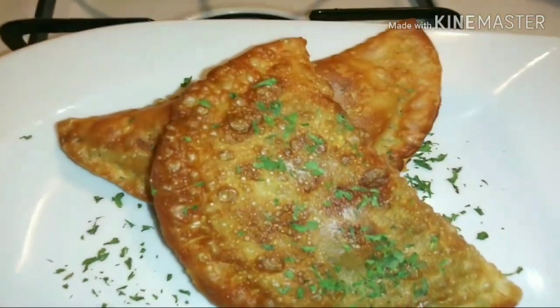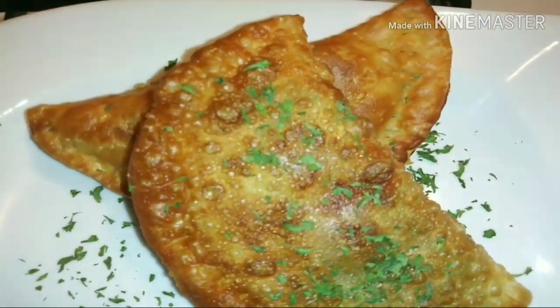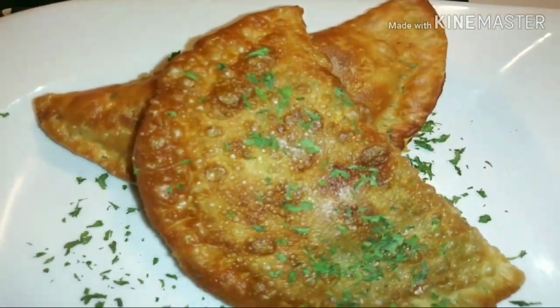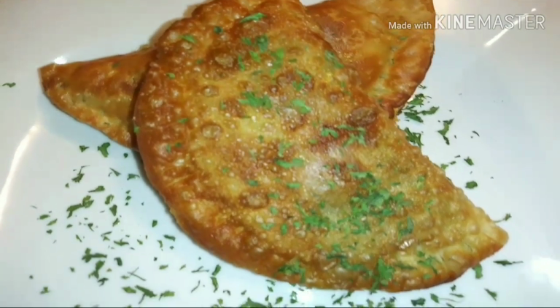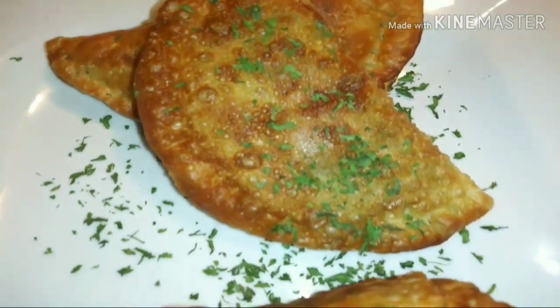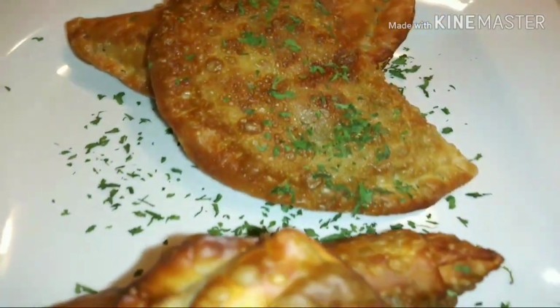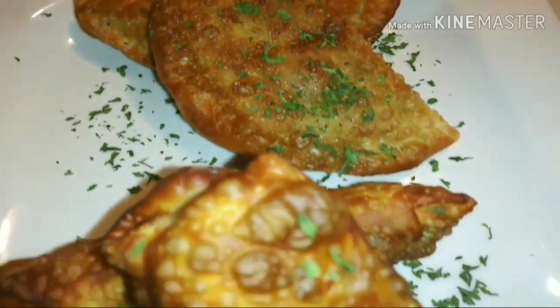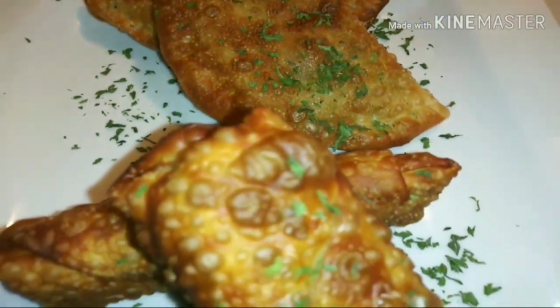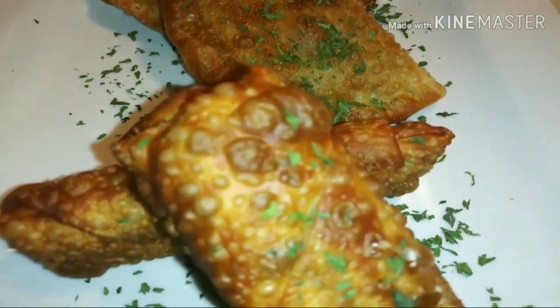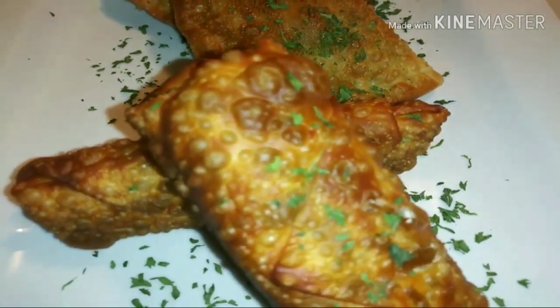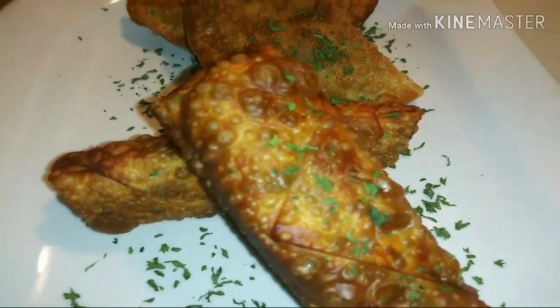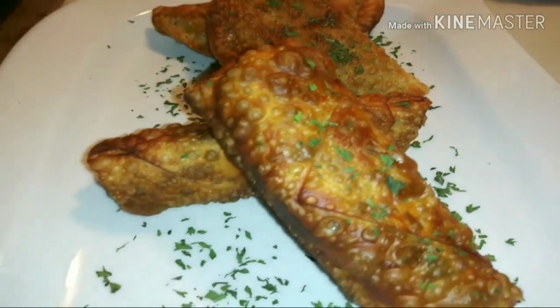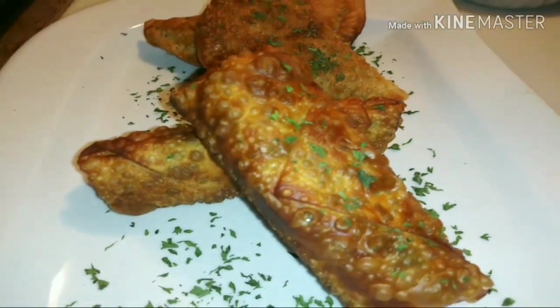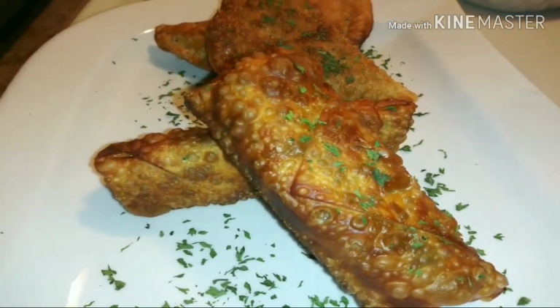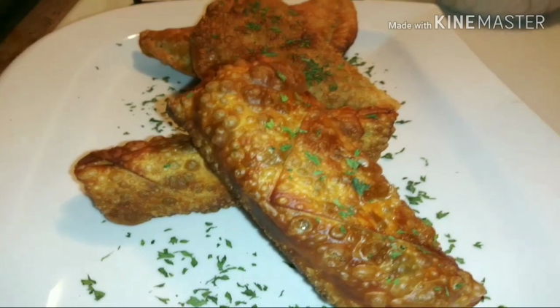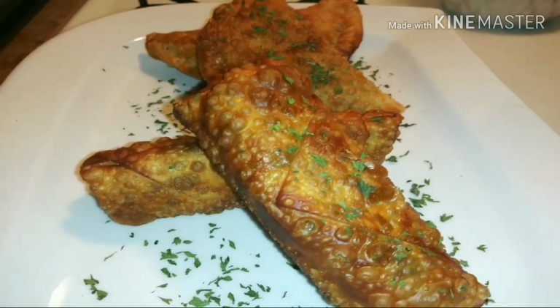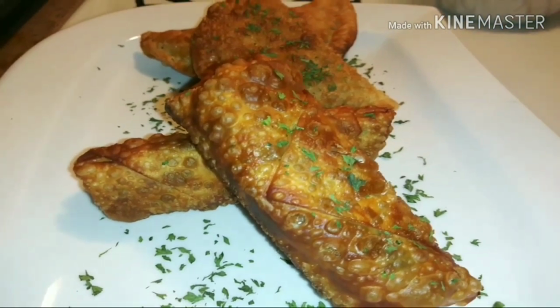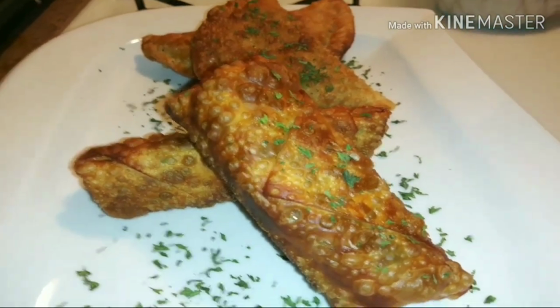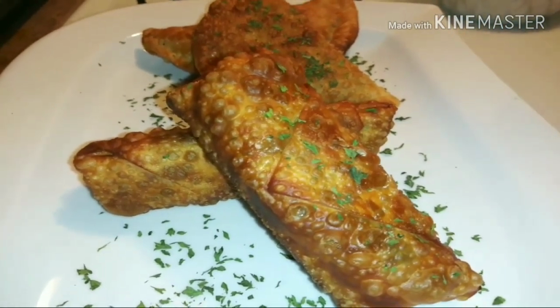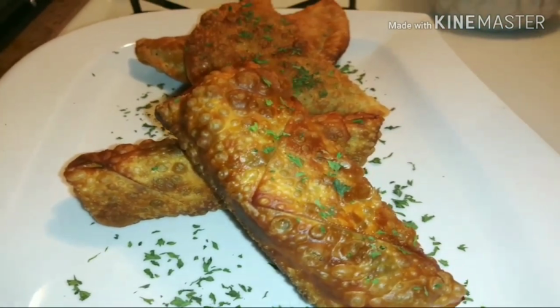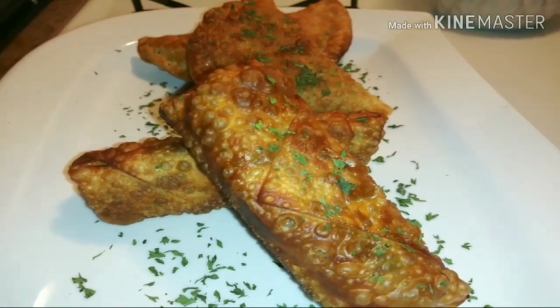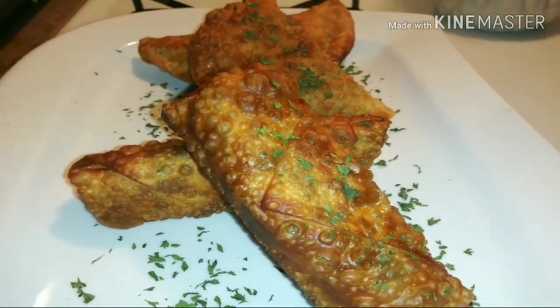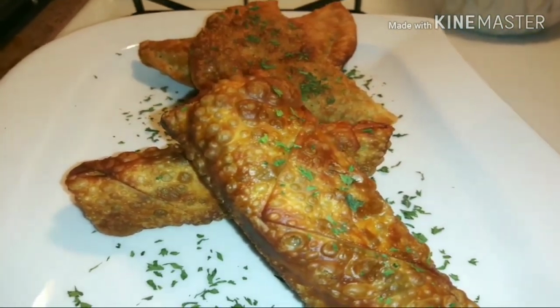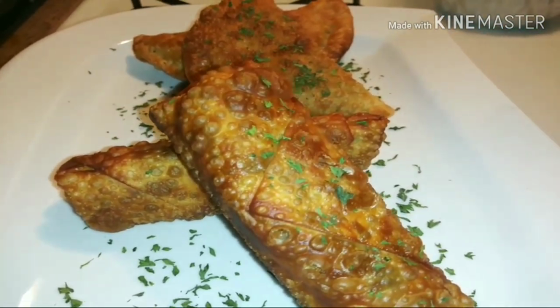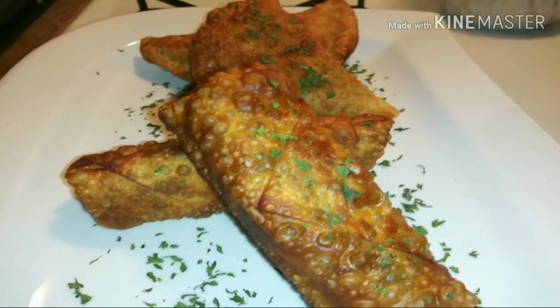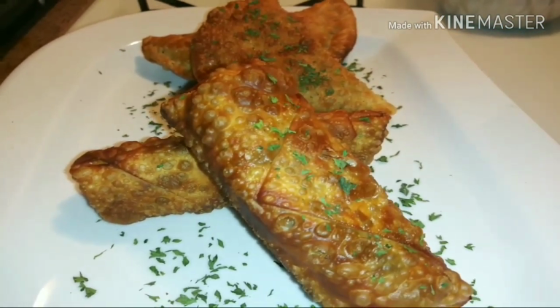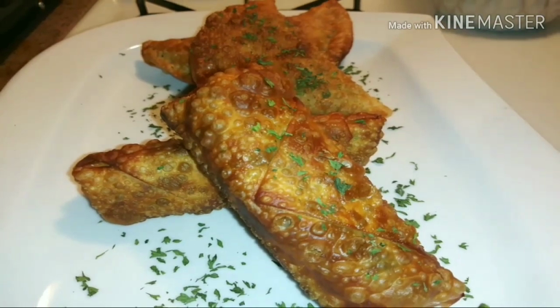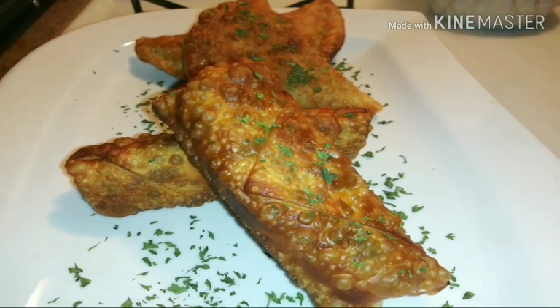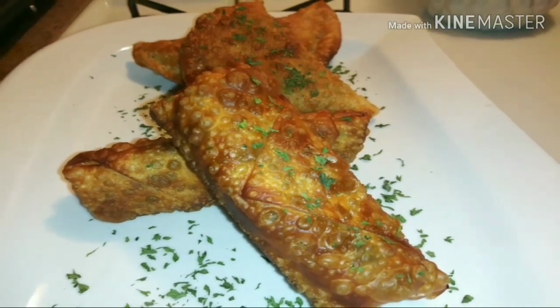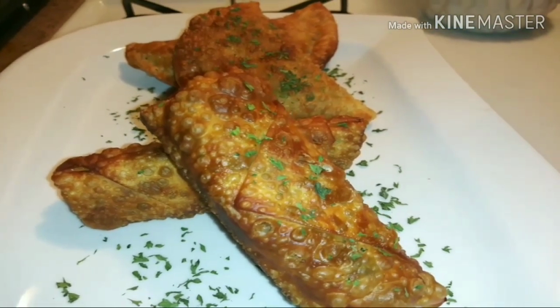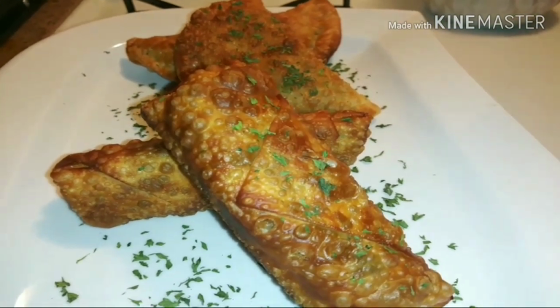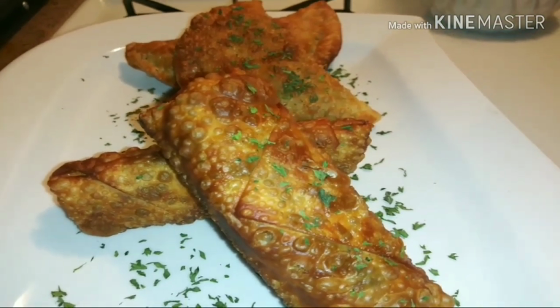And this is what I will be having for lunch and for dinner. I hope you guys like it. Like, comment, and subscribe, and I'll see you guys on my next video. Bye-bye.